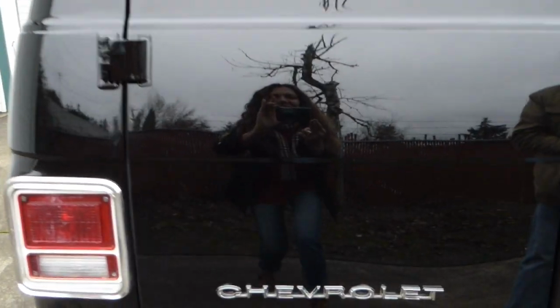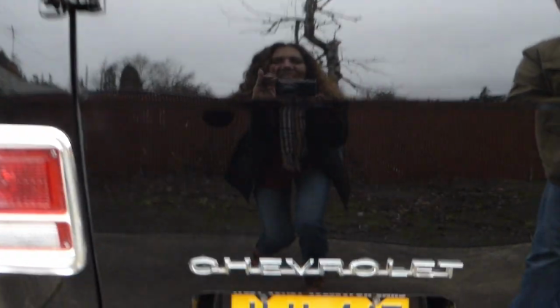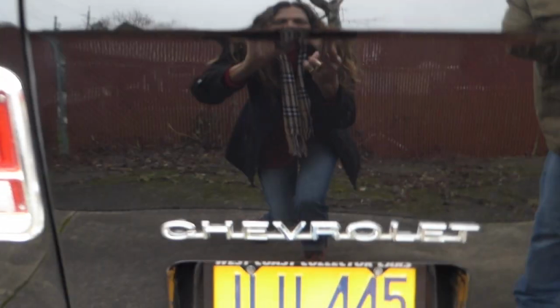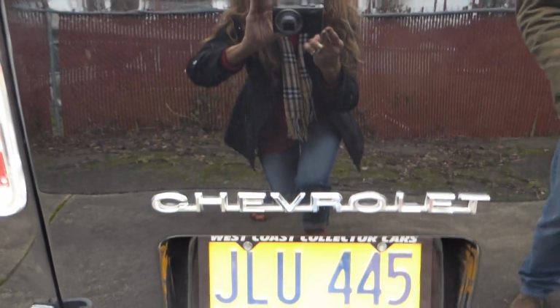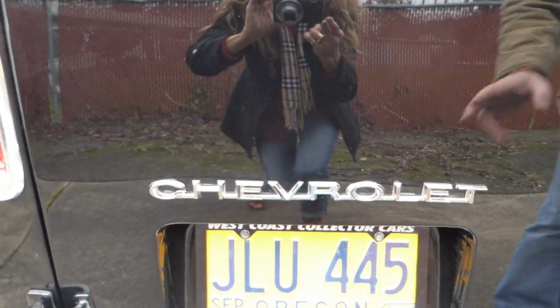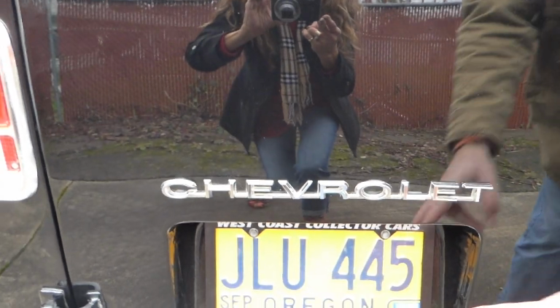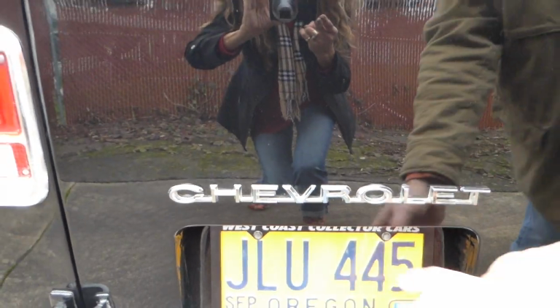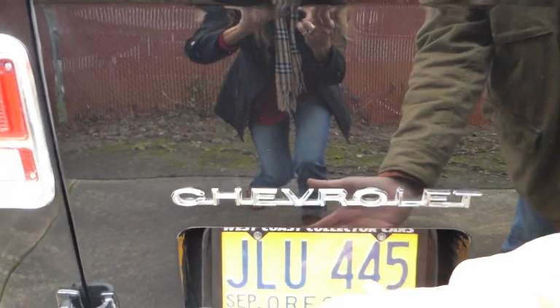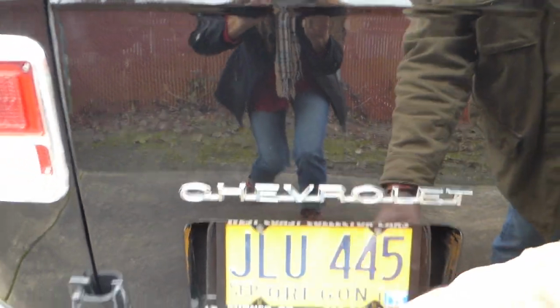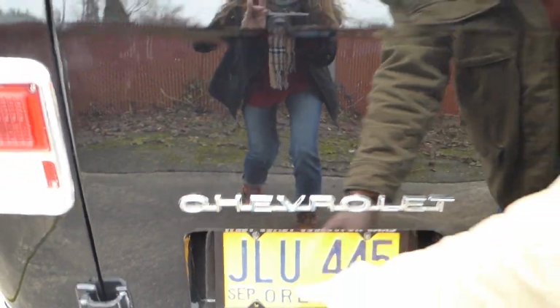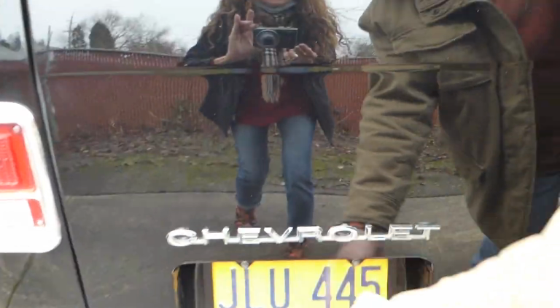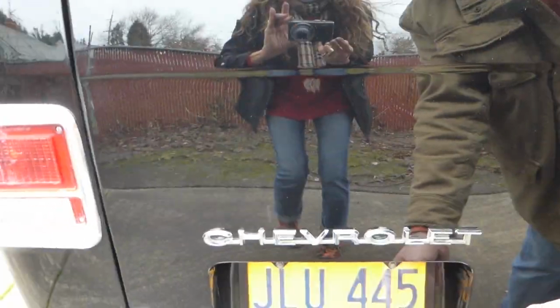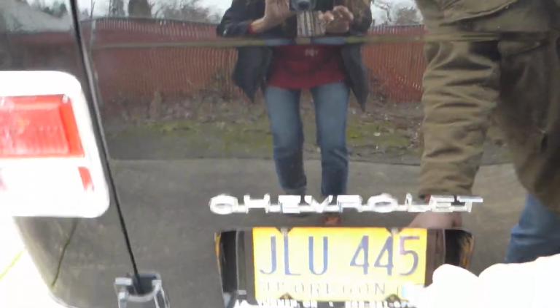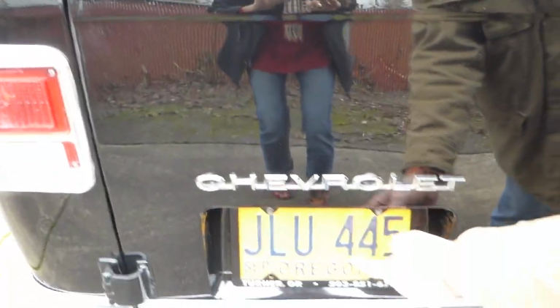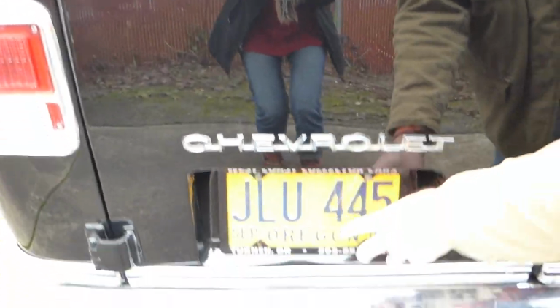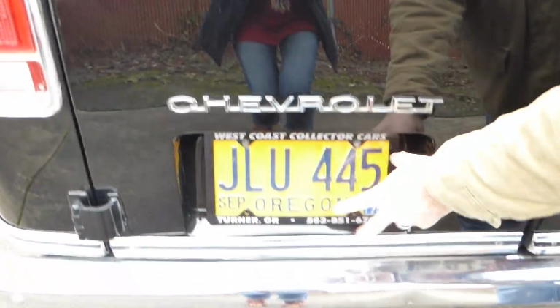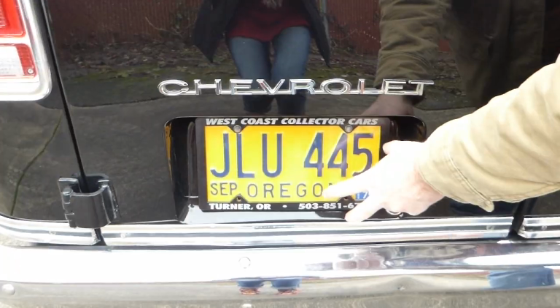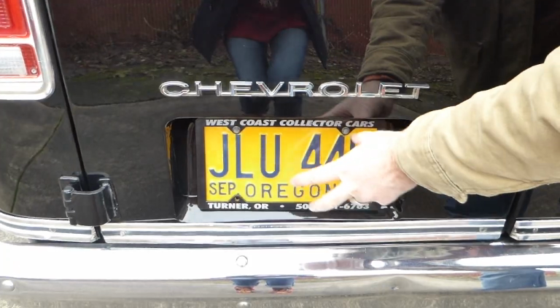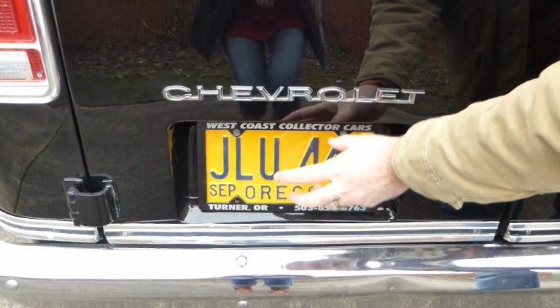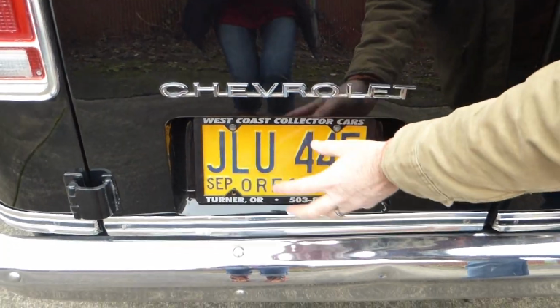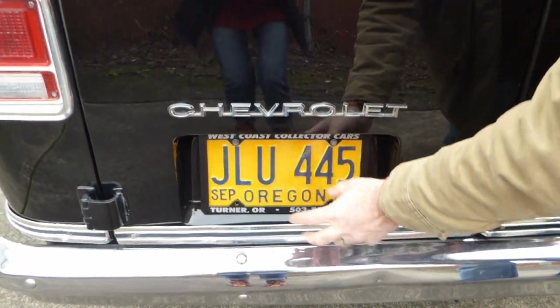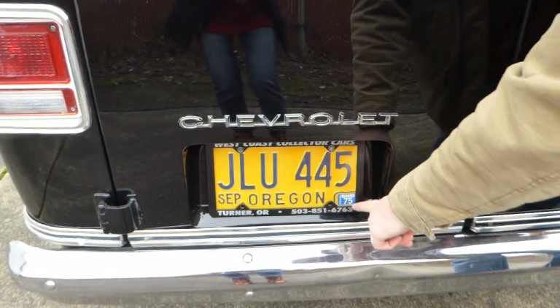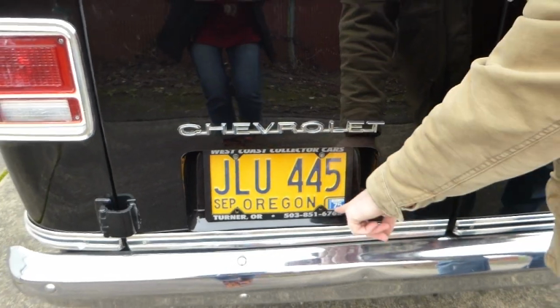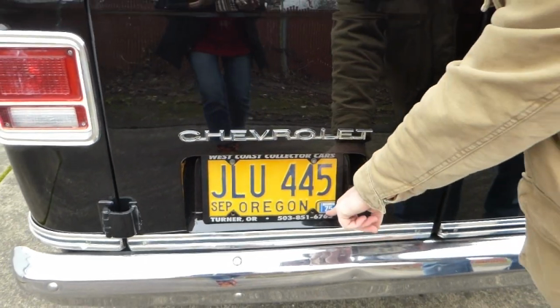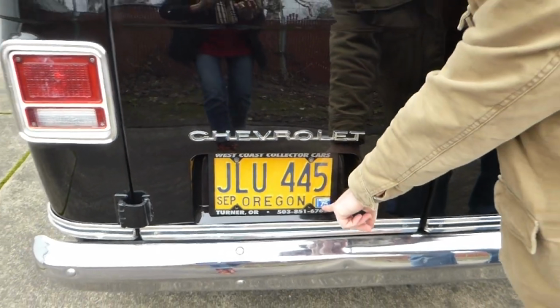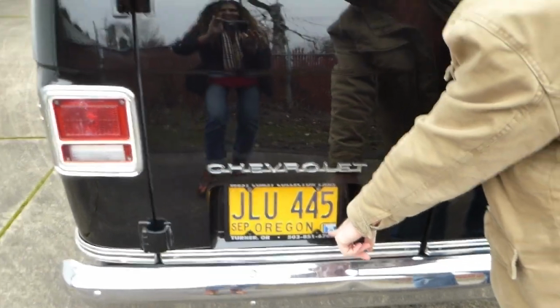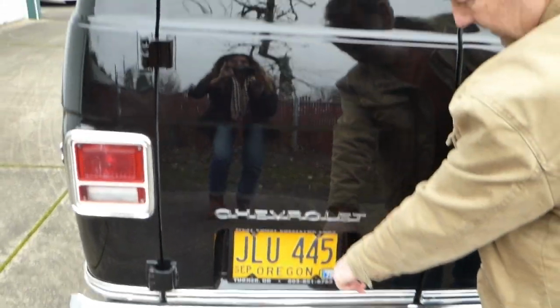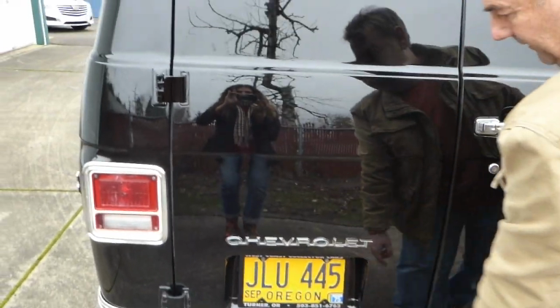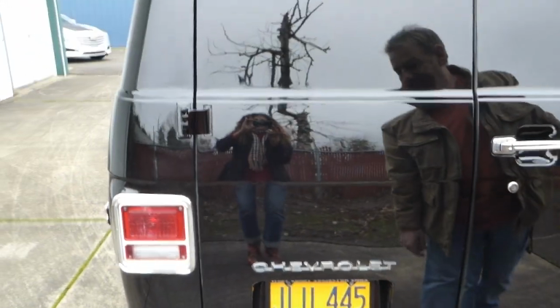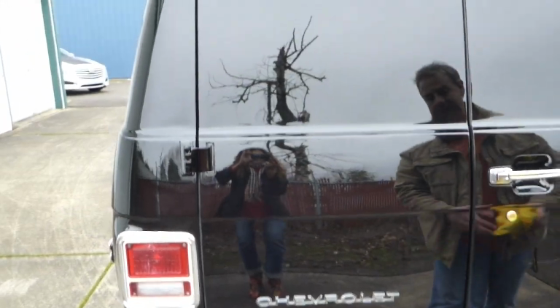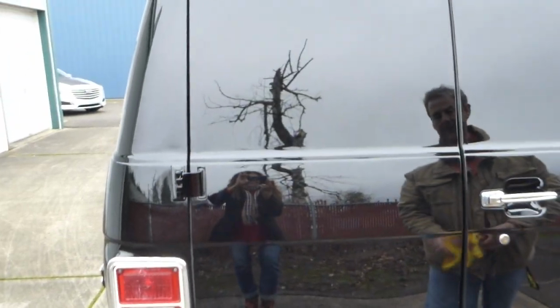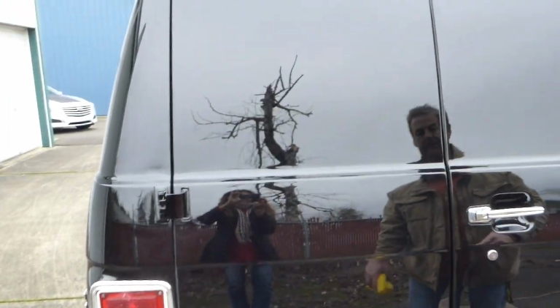This is a correct vintage Oregon license plate for the year, and of course the 1975 decal there.